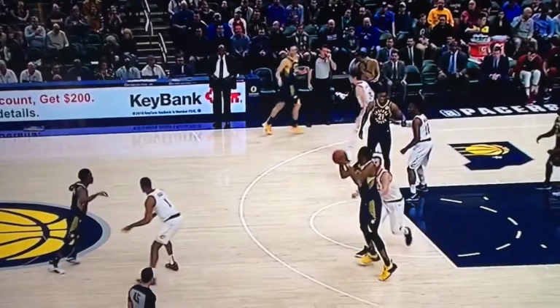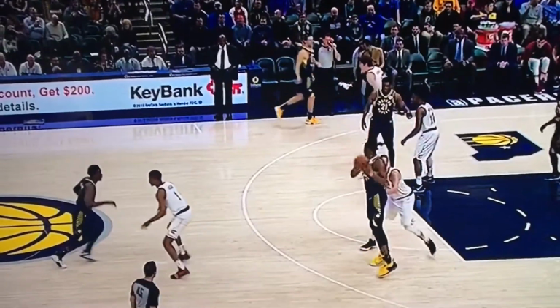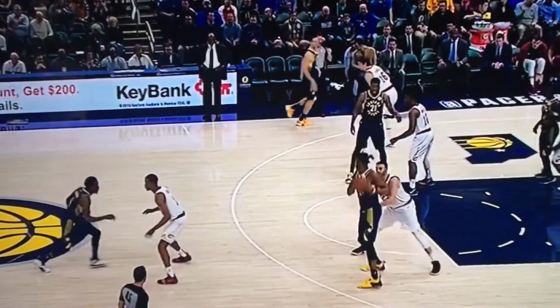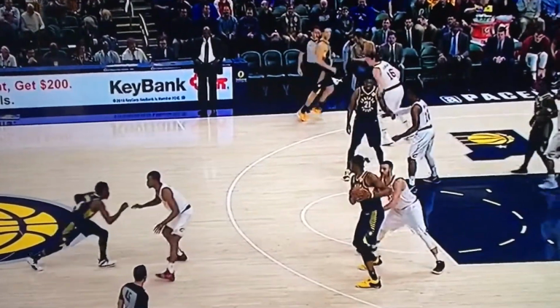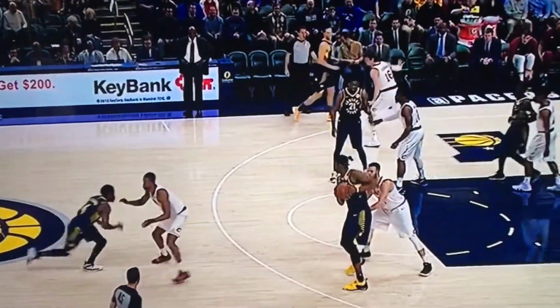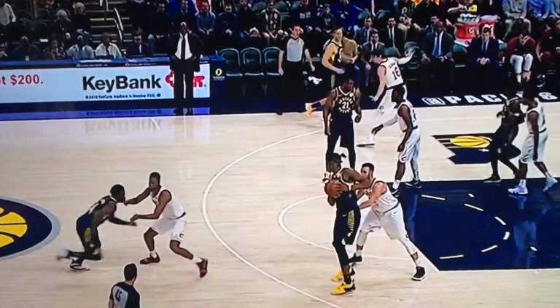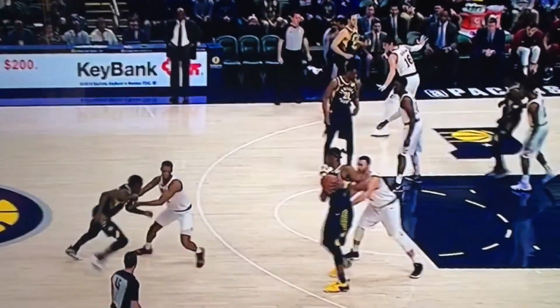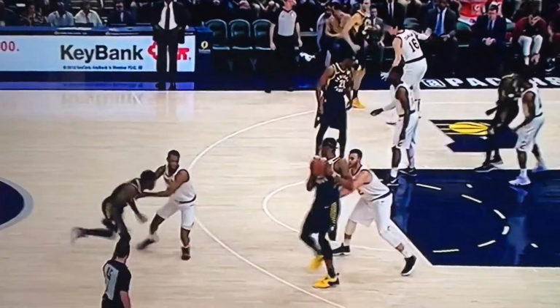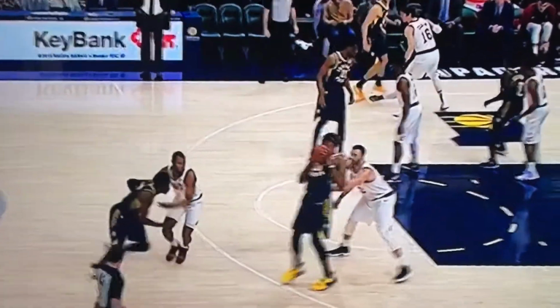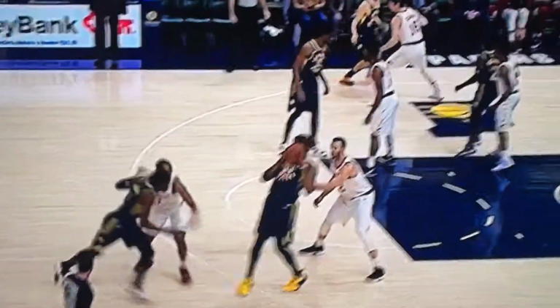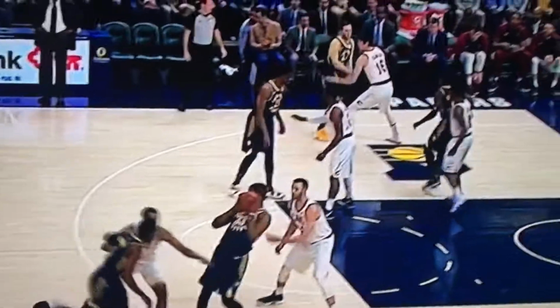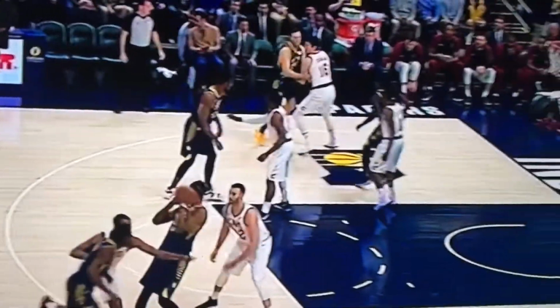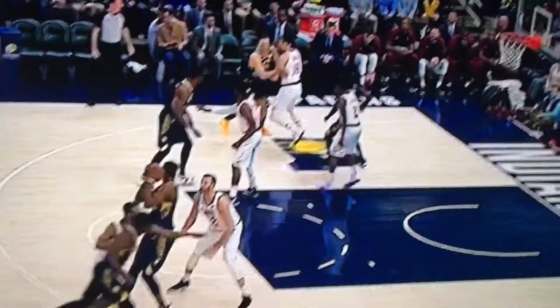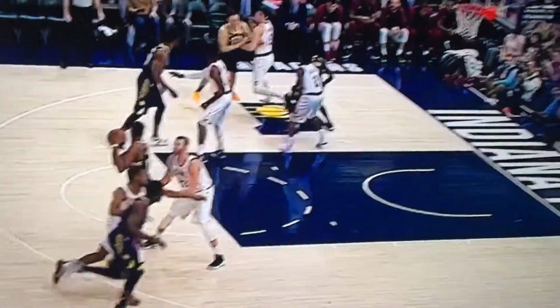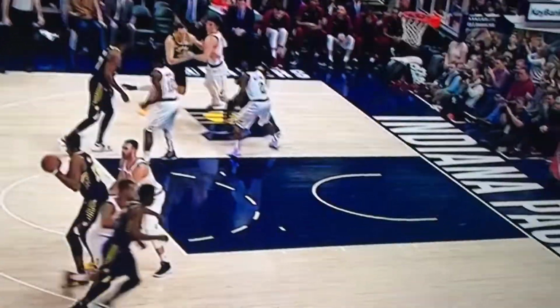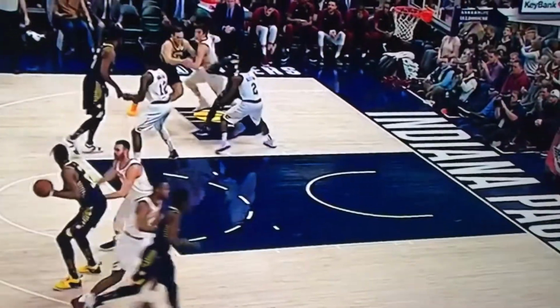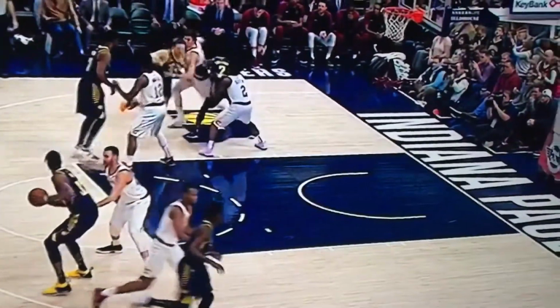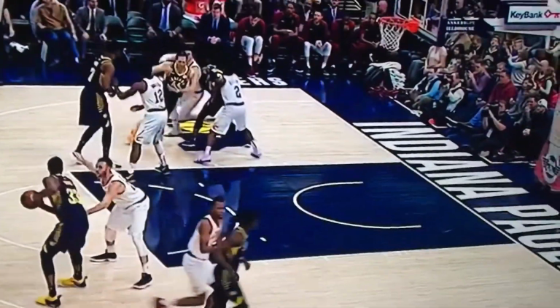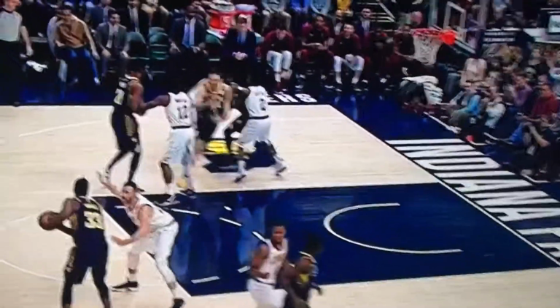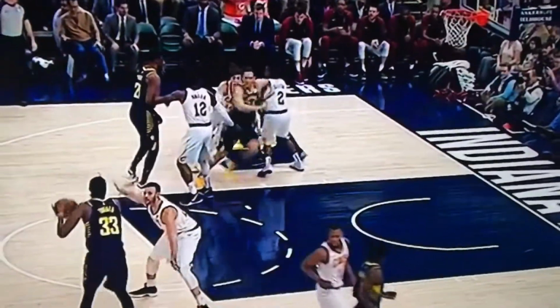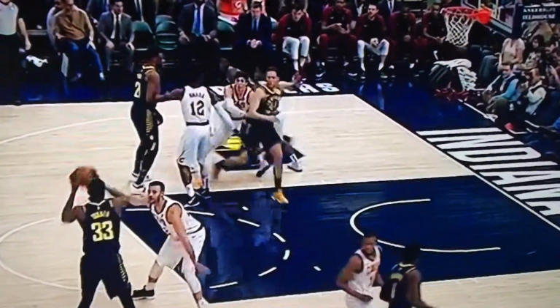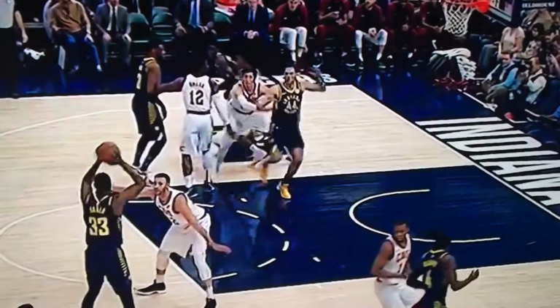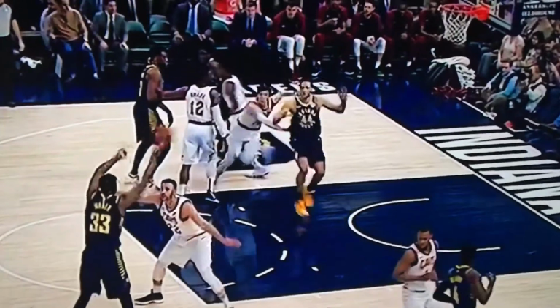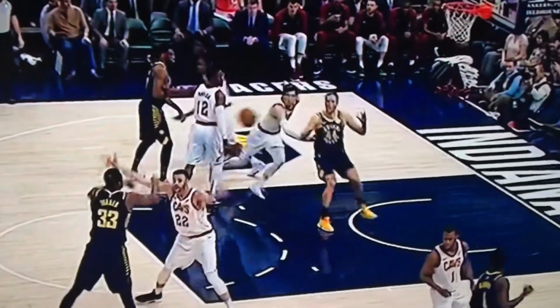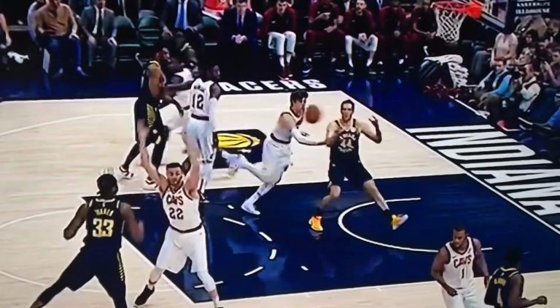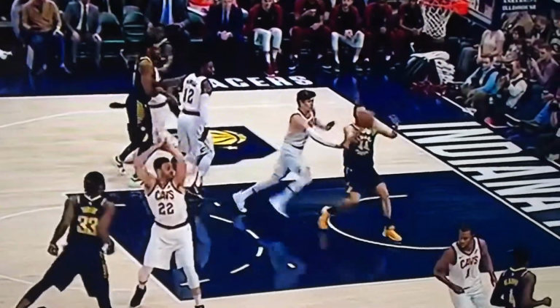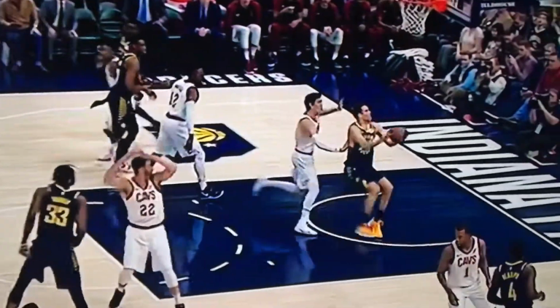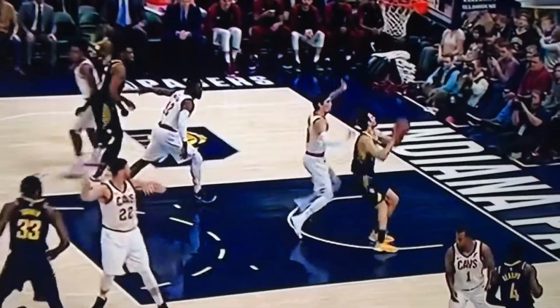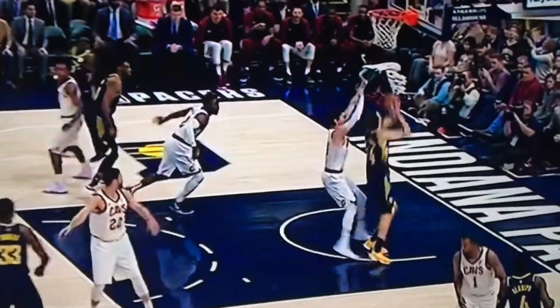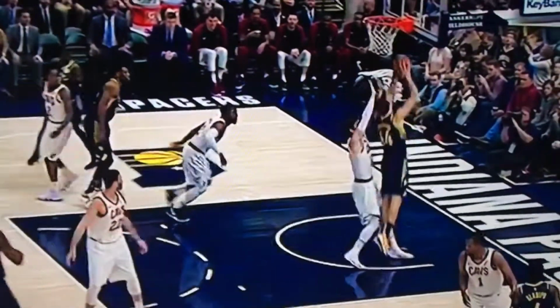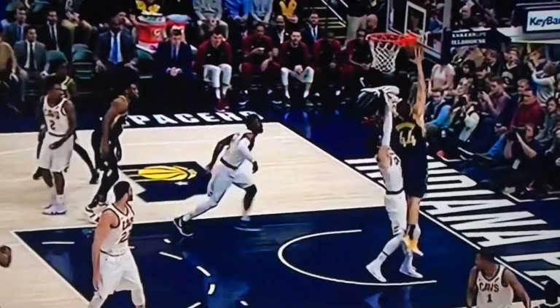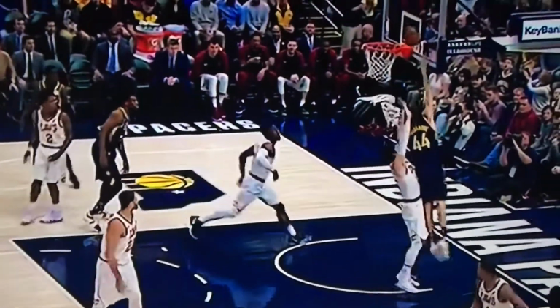Here's the pass to the high post and then the point guard's going to cut off it. You see the court is spaced fairly well to open up the lane, and here comes Bogdanovich off the screen. He just cuts towards the ball, his man is behind him, and he lays it up and in.